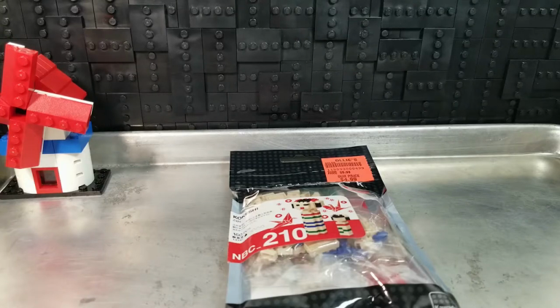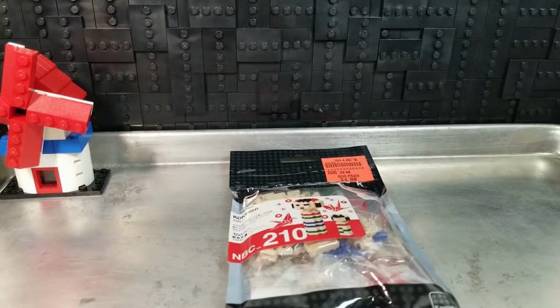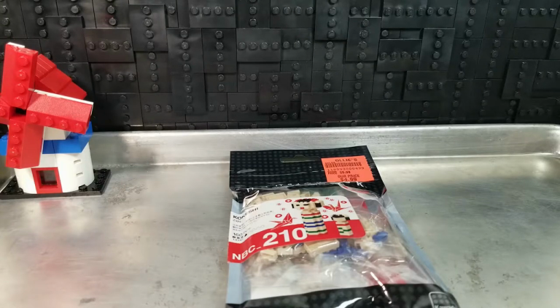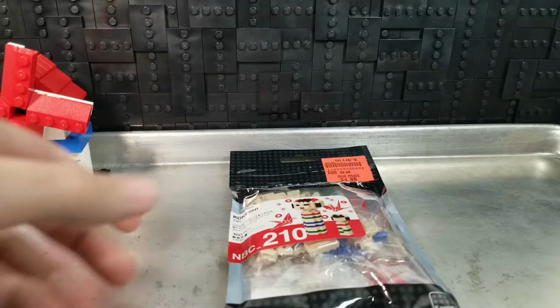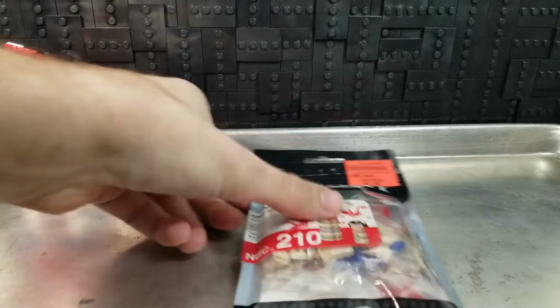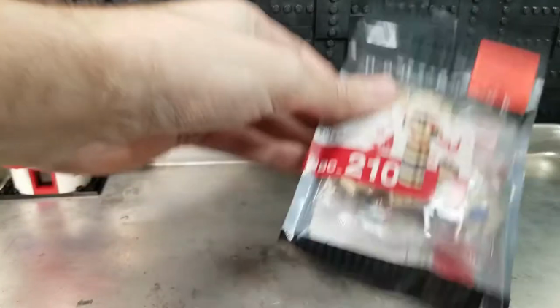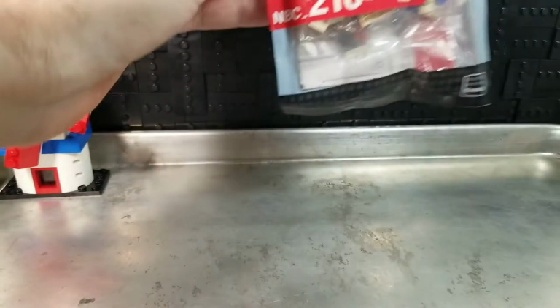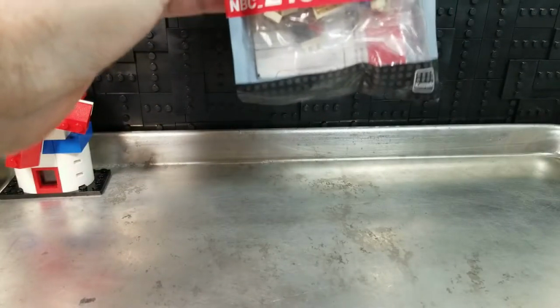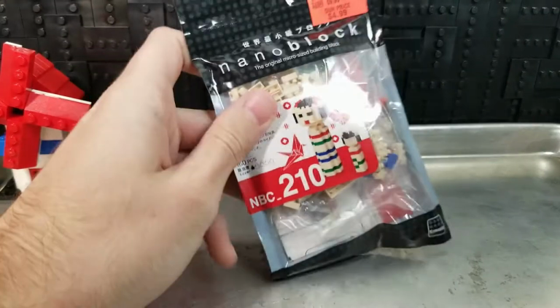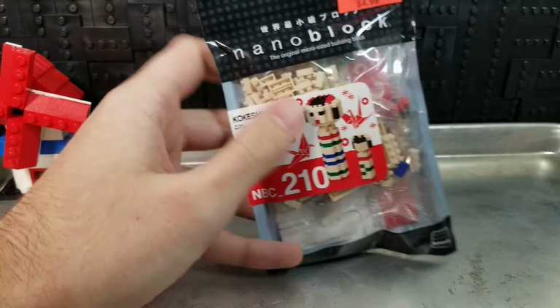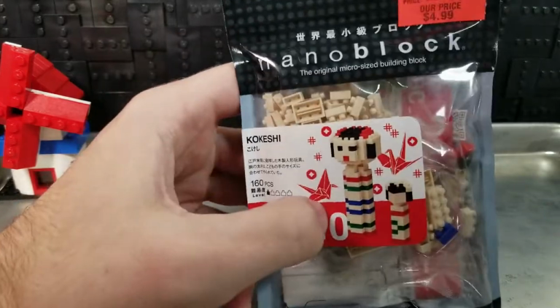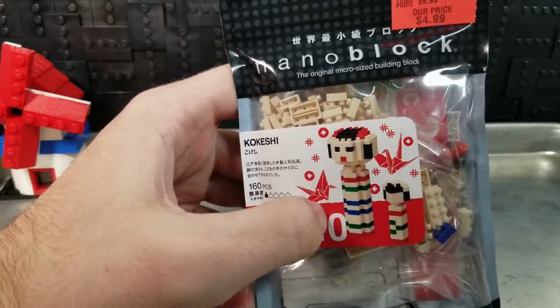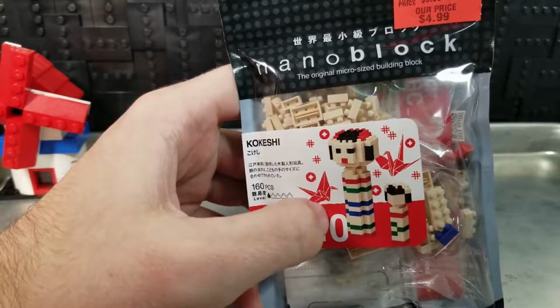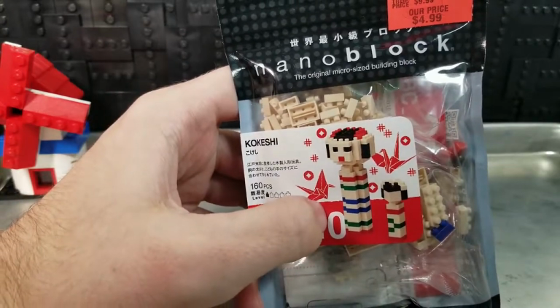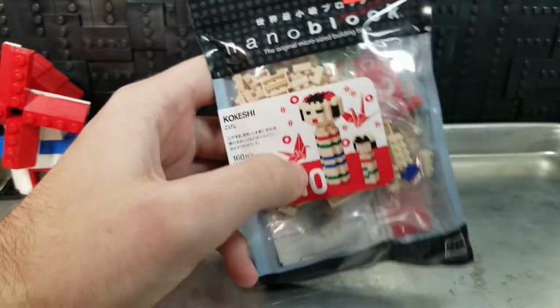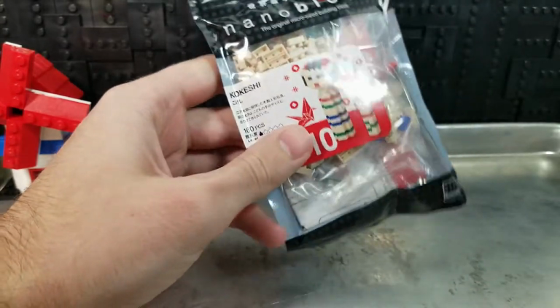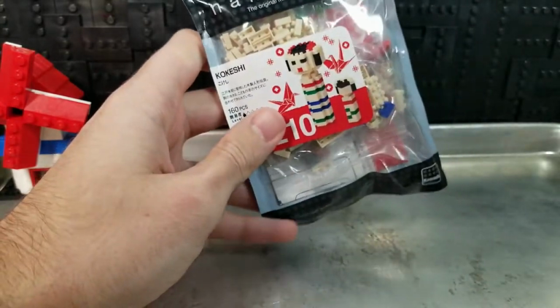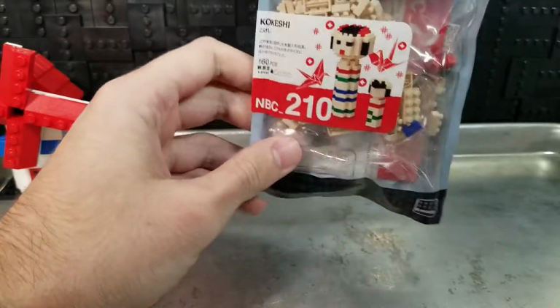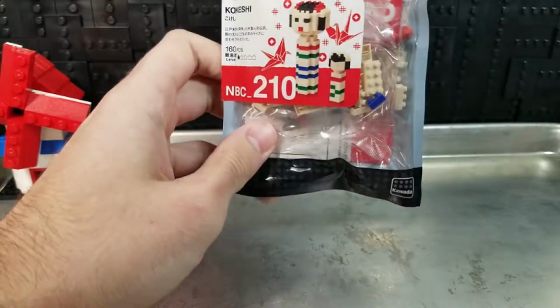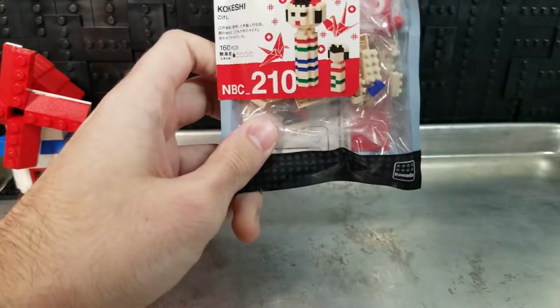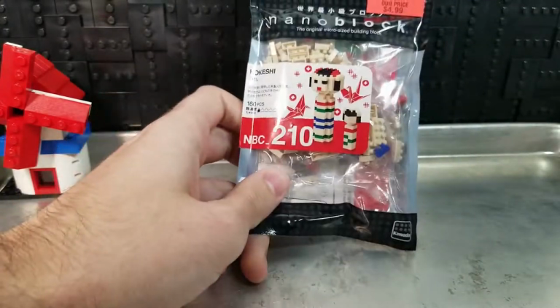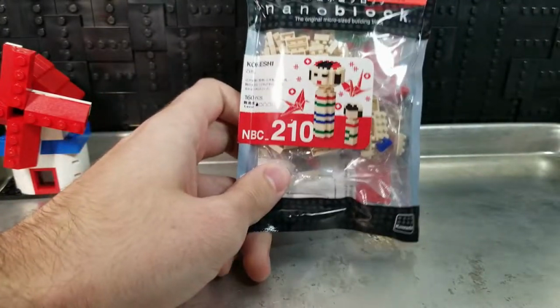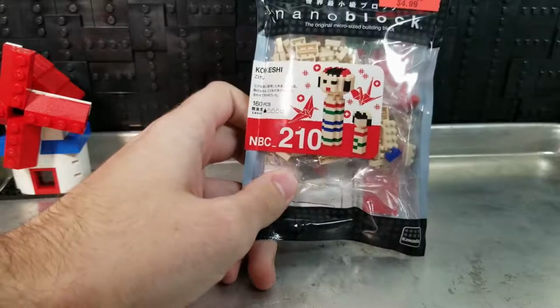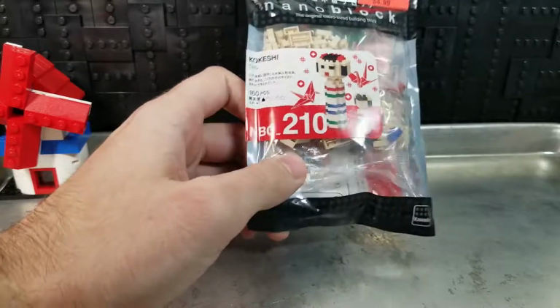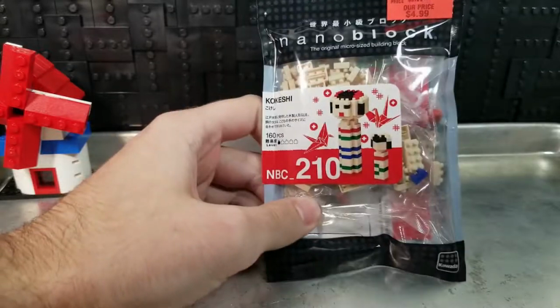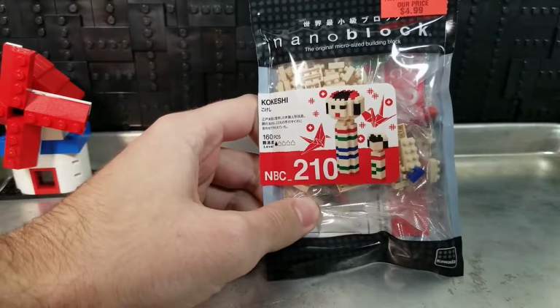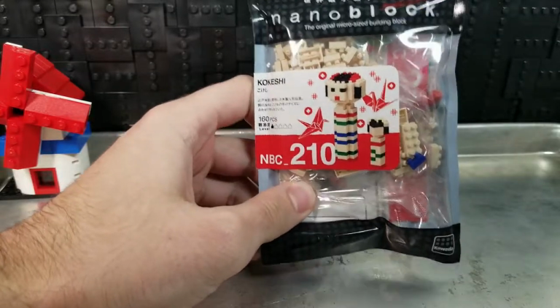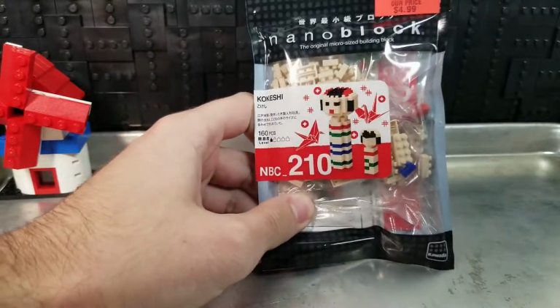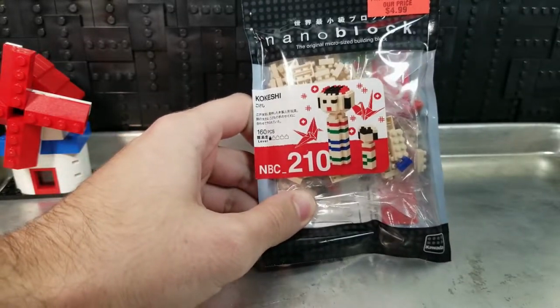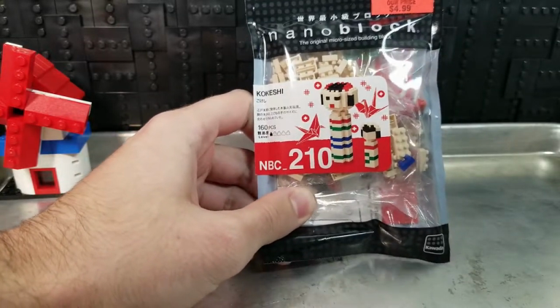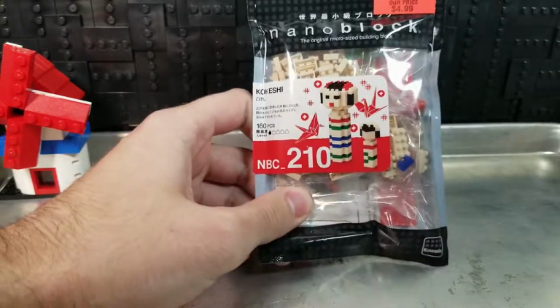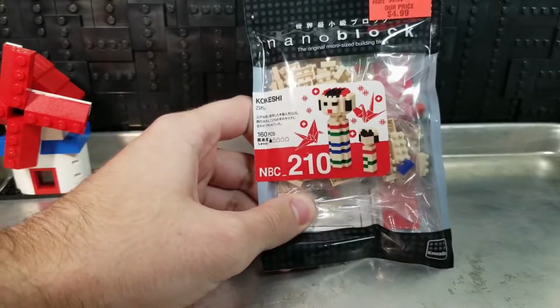Welcome back to ProLEGO Channel. If you're new here, we do a lot of off-brand reviews looking at all kinds of other systems that aren't LEGO, so that we can appreciate what we do have with LEGO.